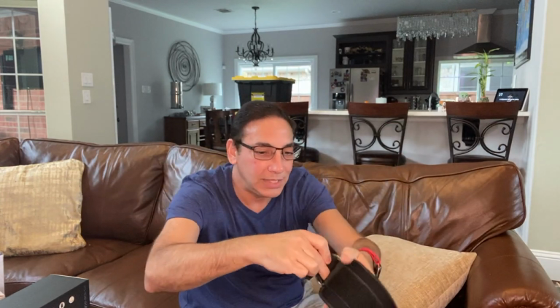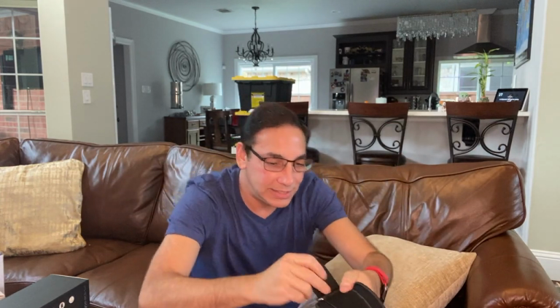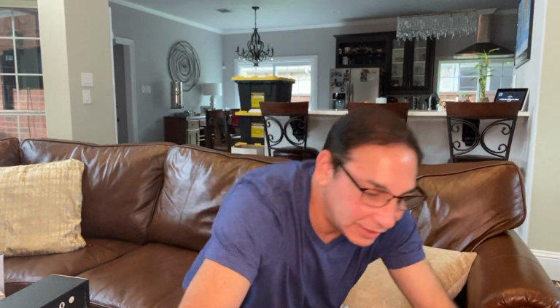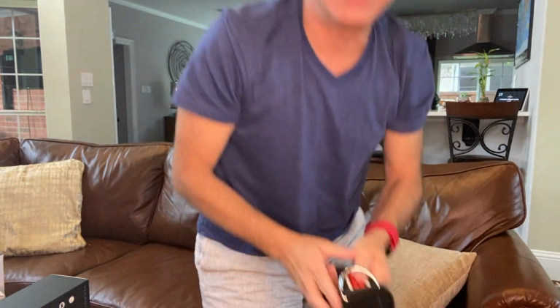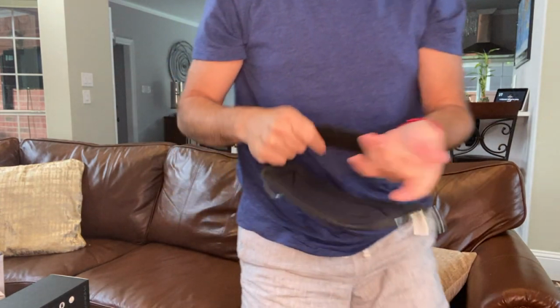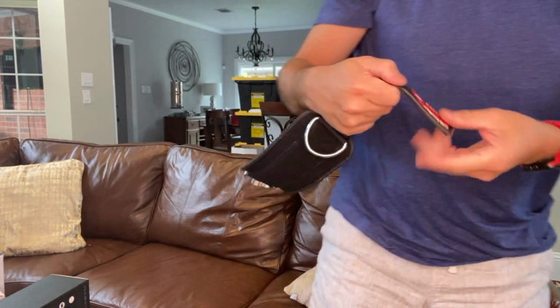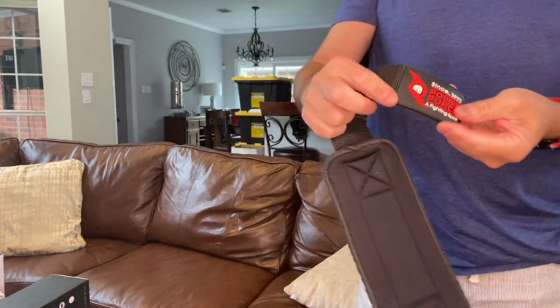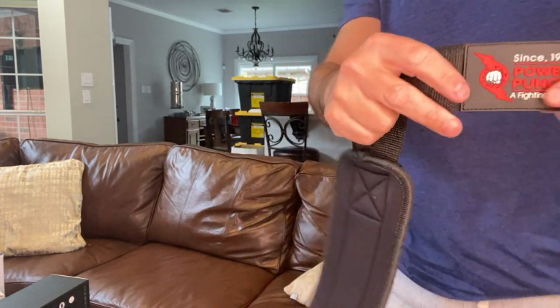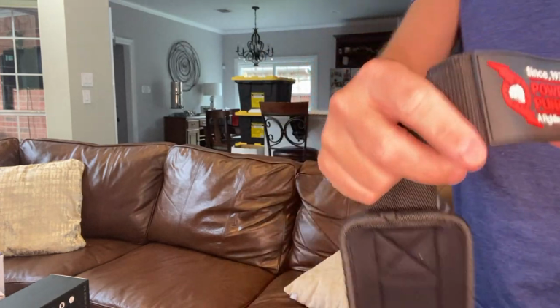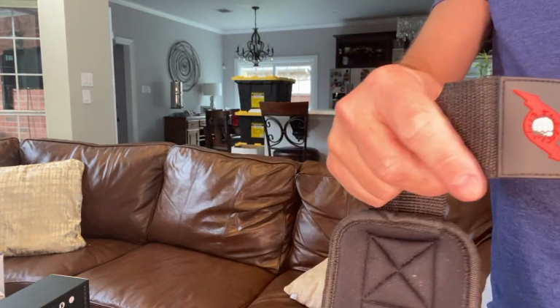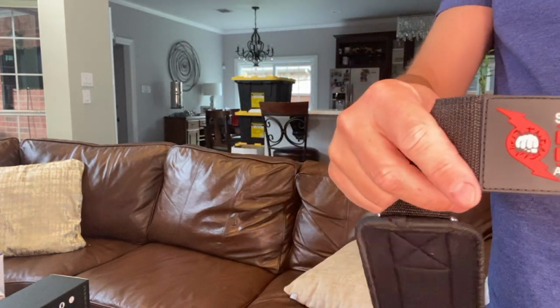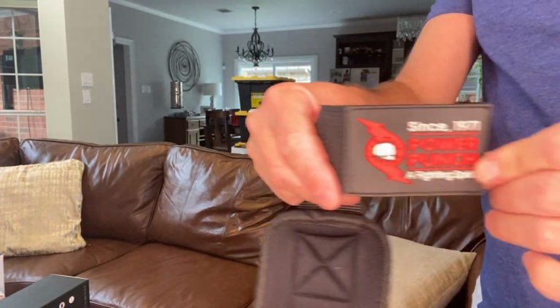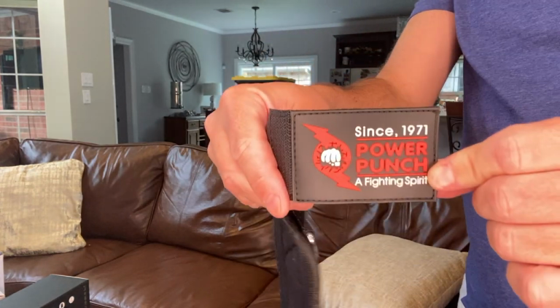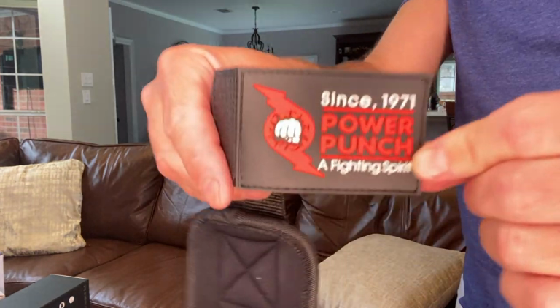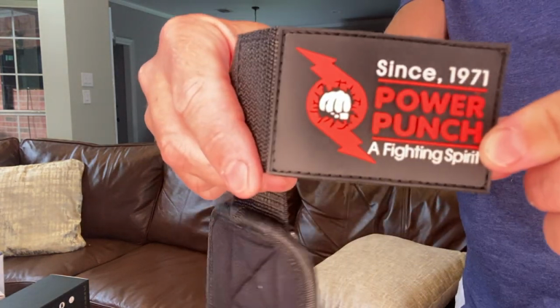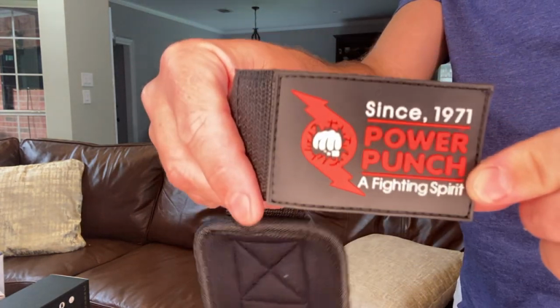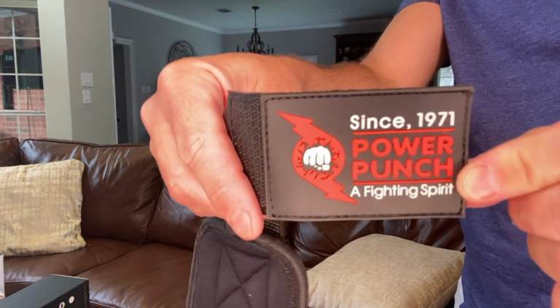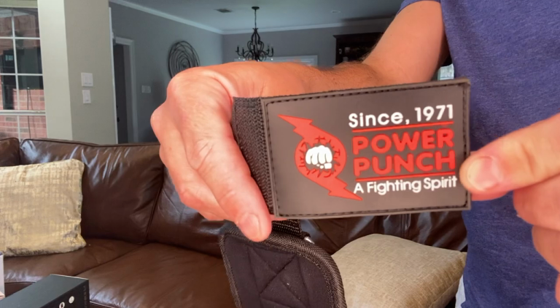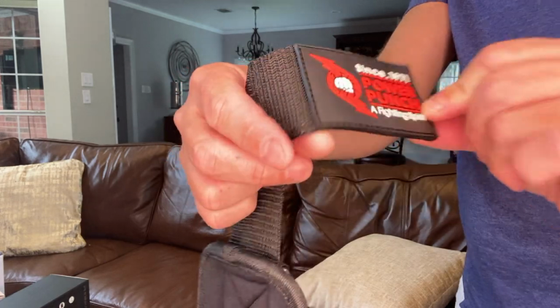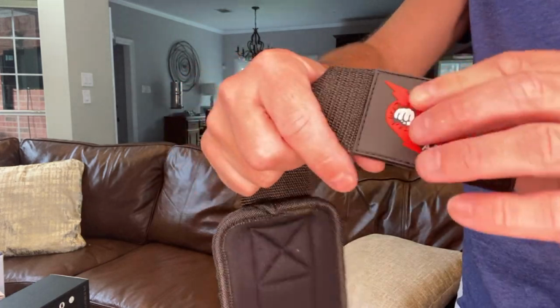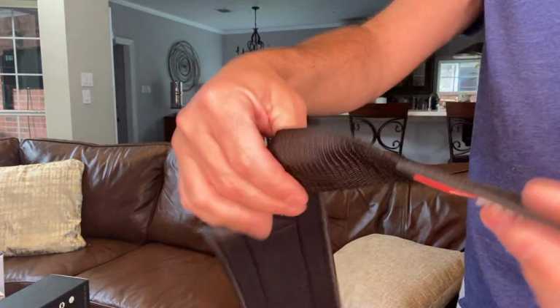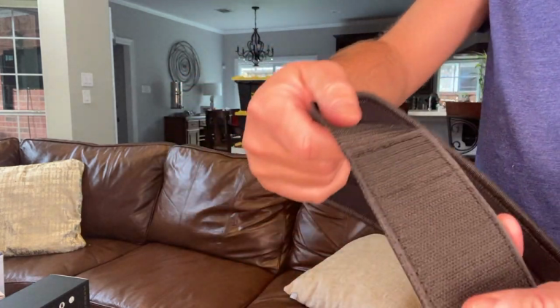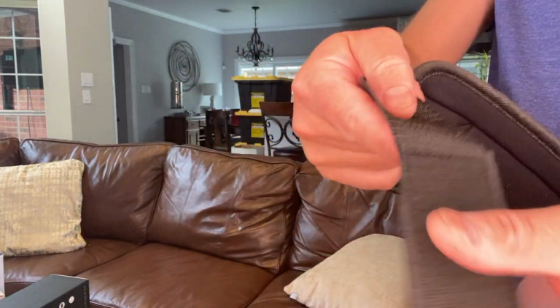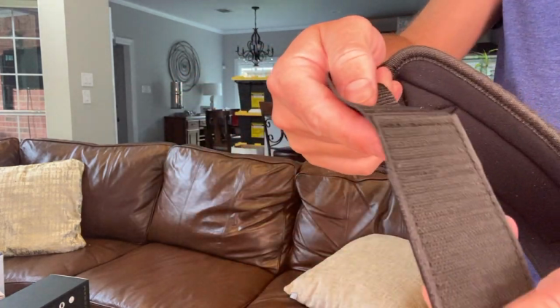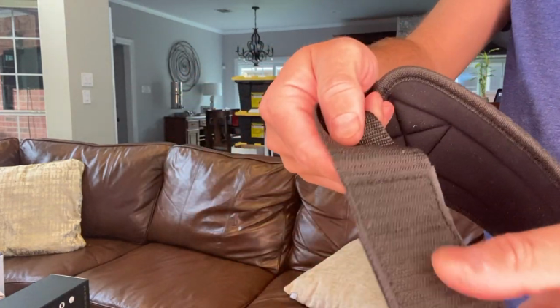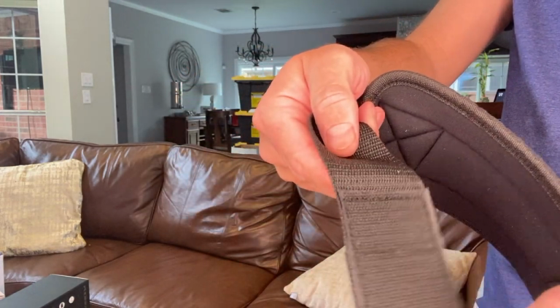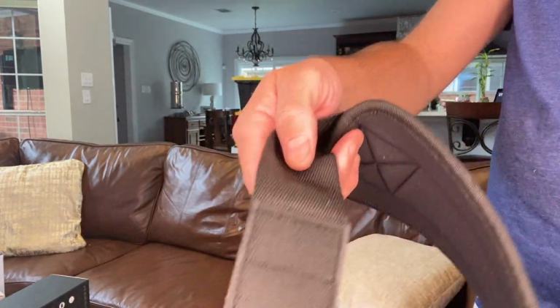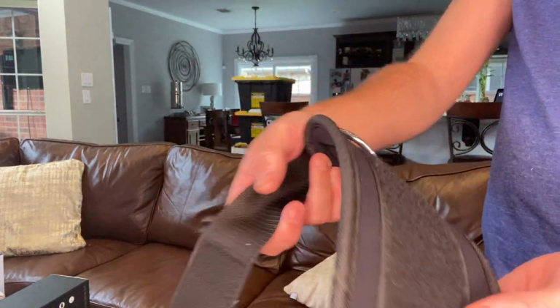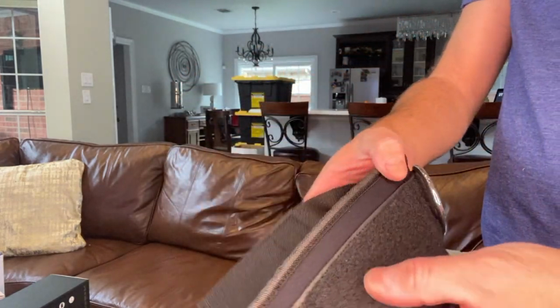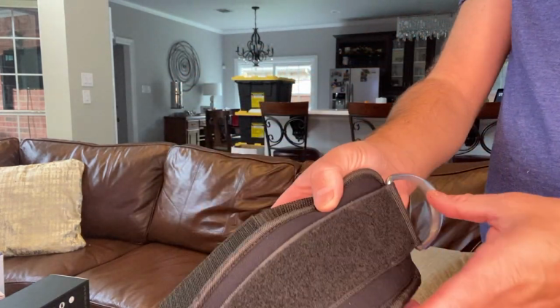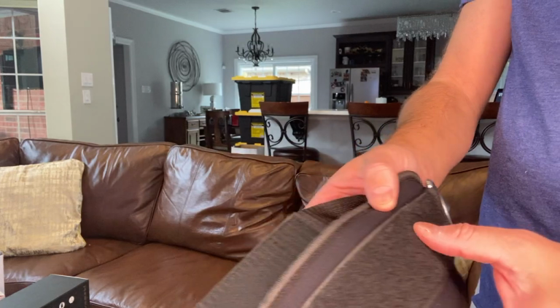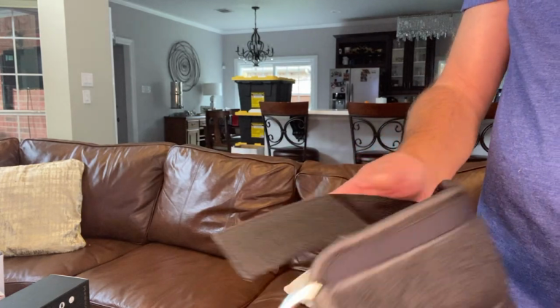And you can see — let's look at it close up. It's got kind of a rubbery little logo part right there. And then on the back, it's got the big loops for the Velcro, and then it's got all this adjustment here.